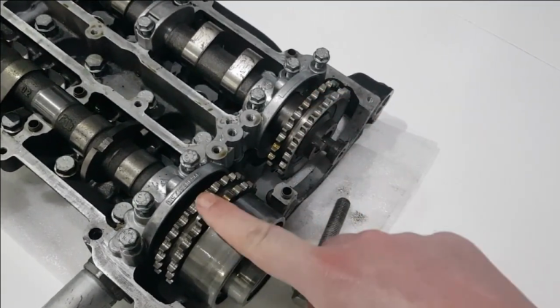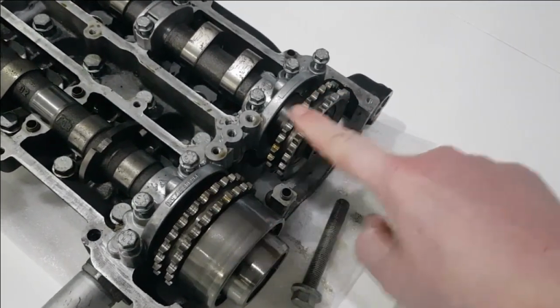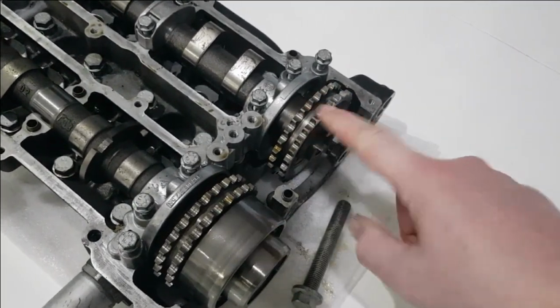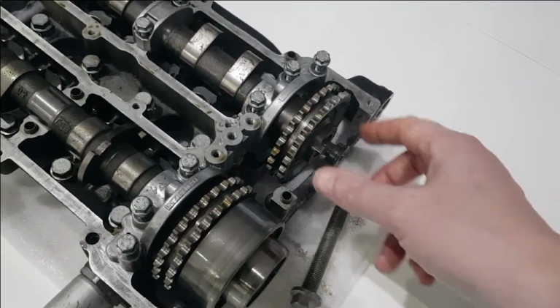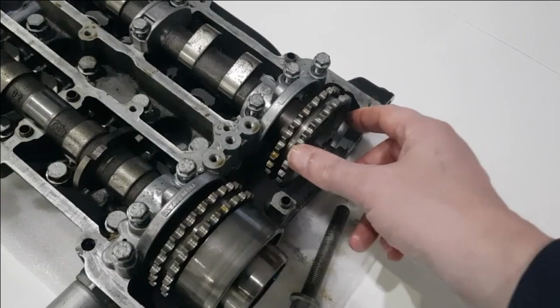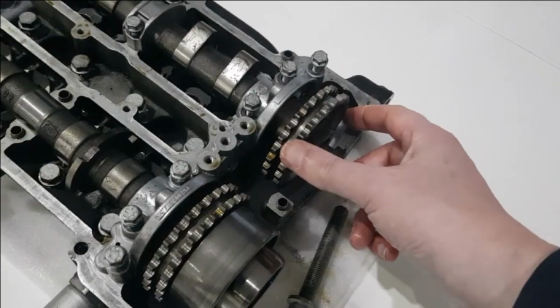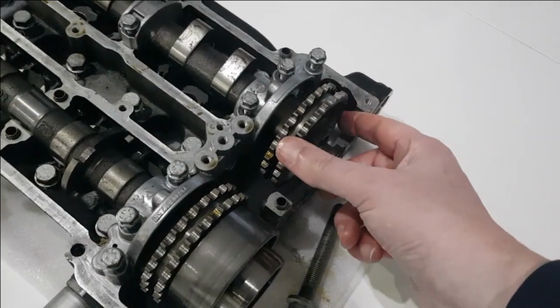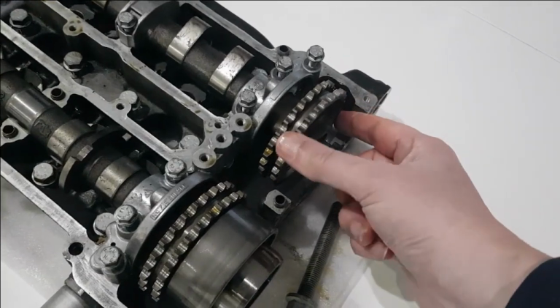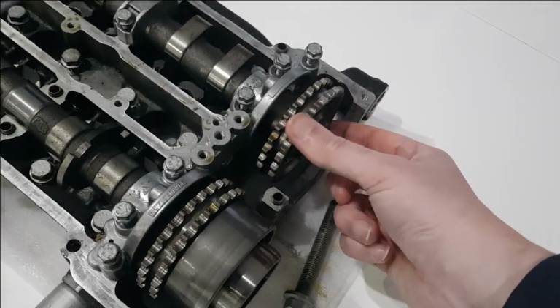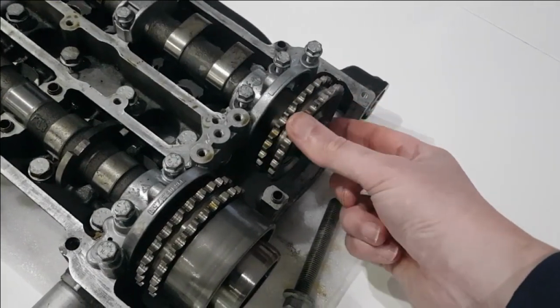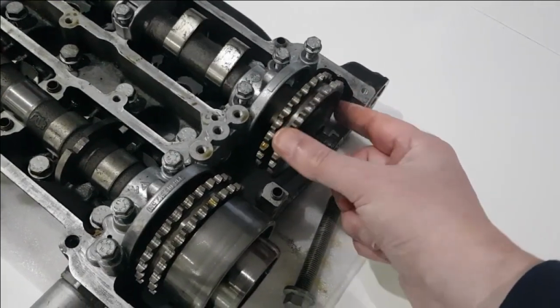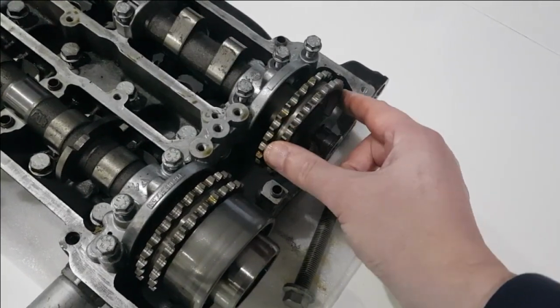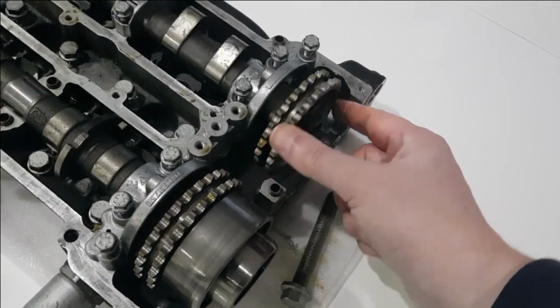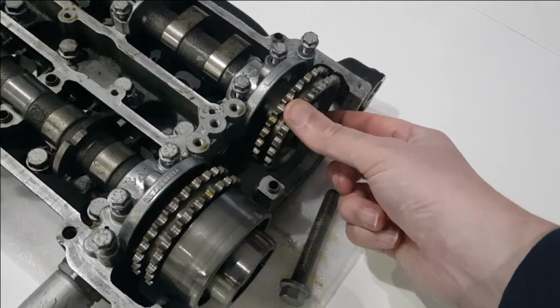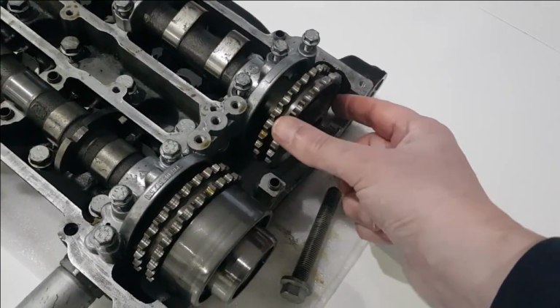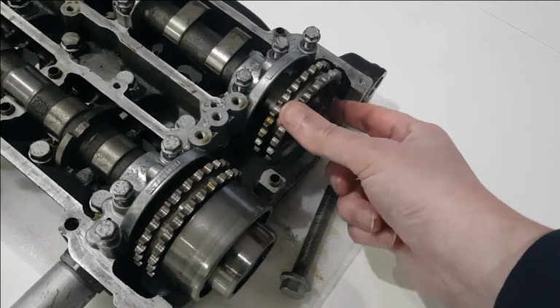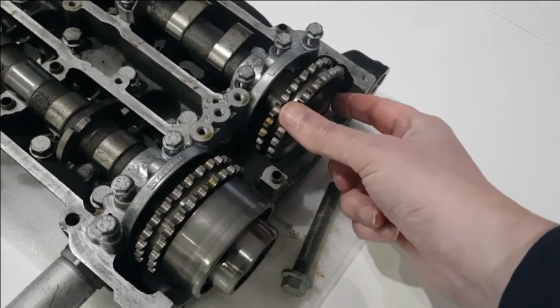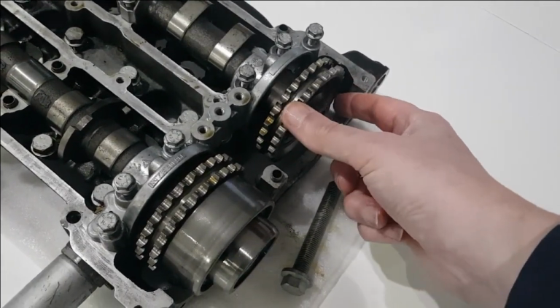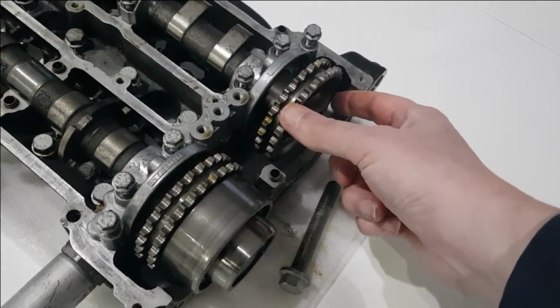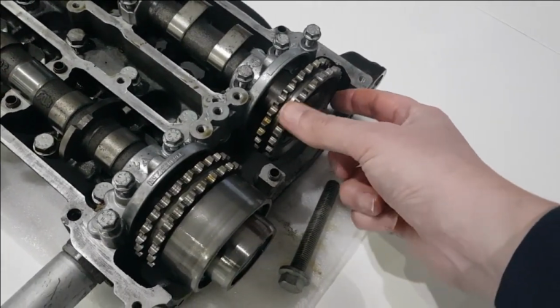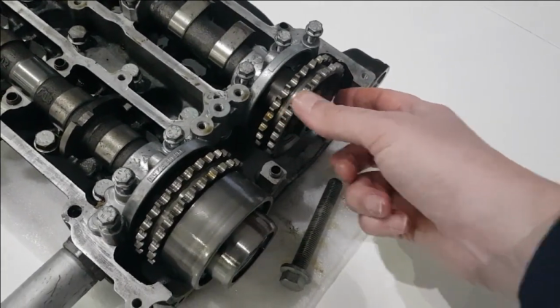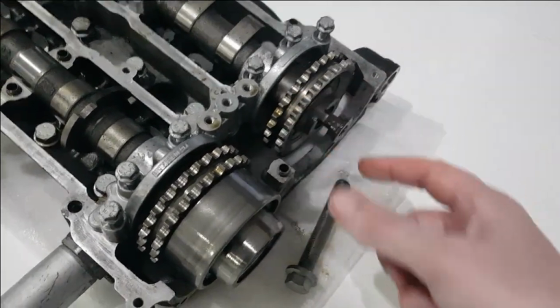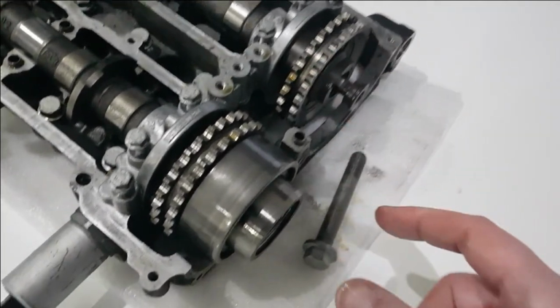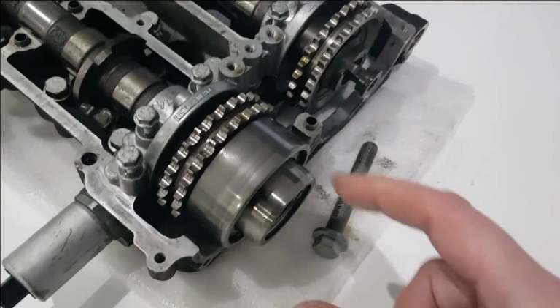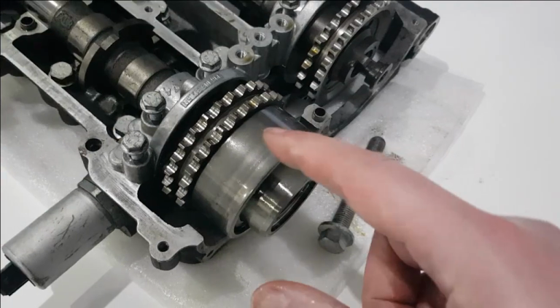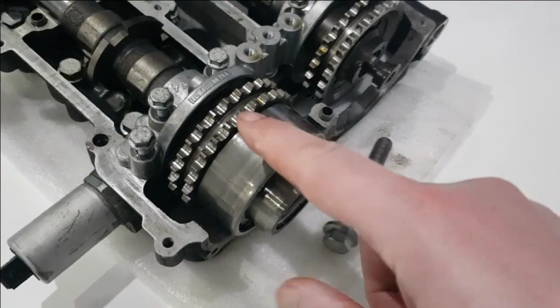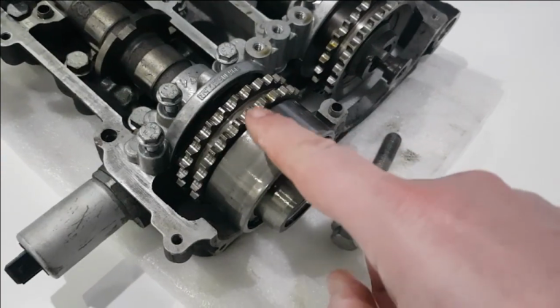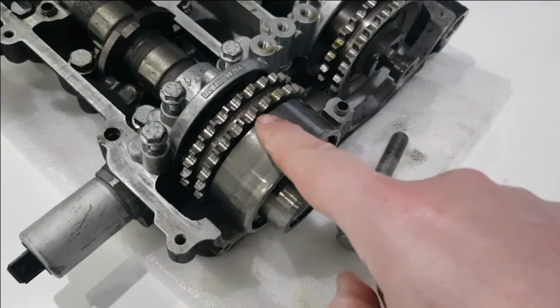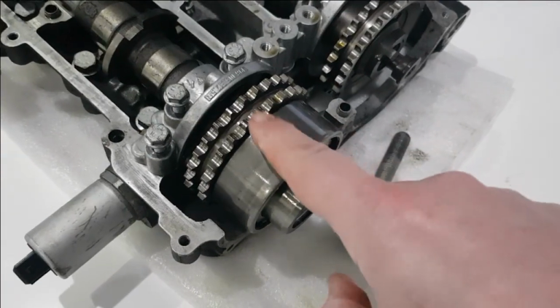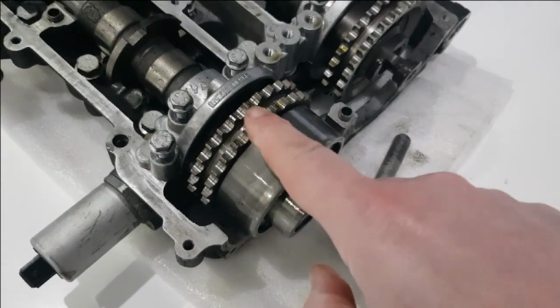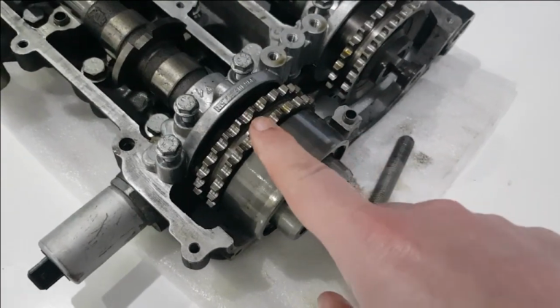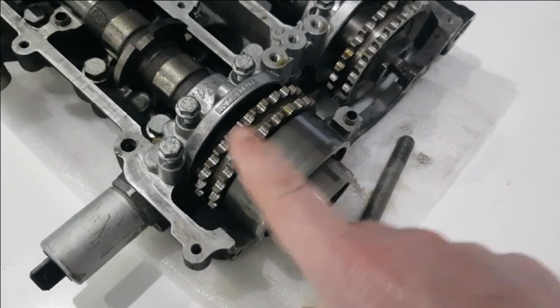They're both driven off the same chain, but the exhaust one — the timing of that is fixed, so no movement on that. Whereas for the intake it is controlled.